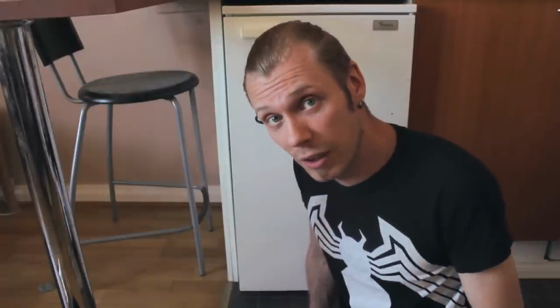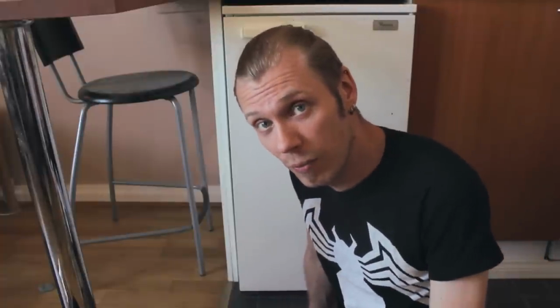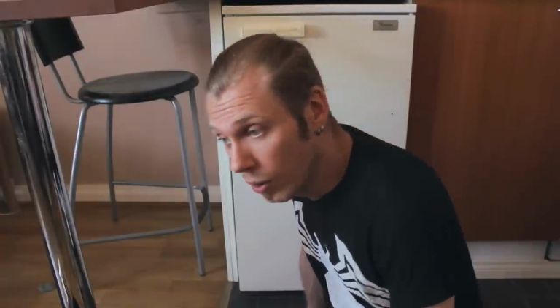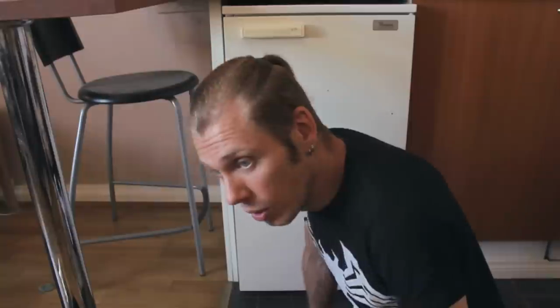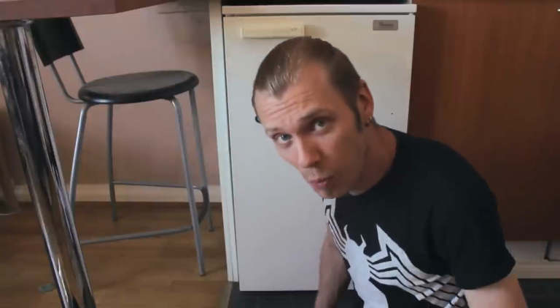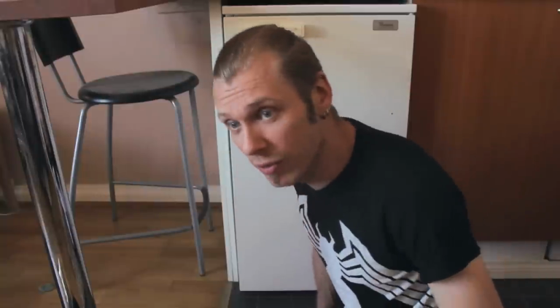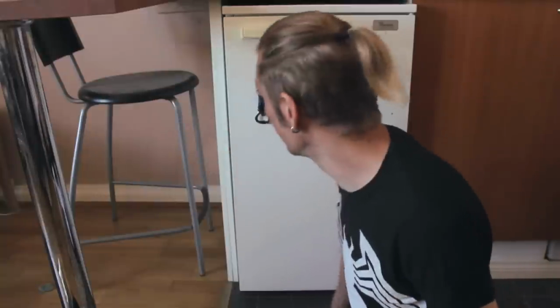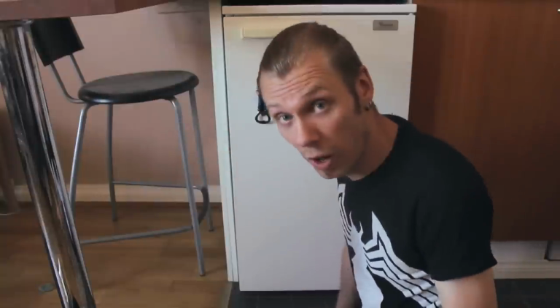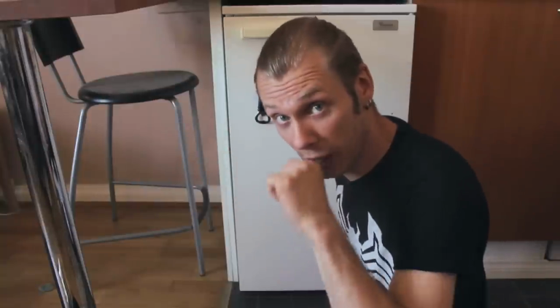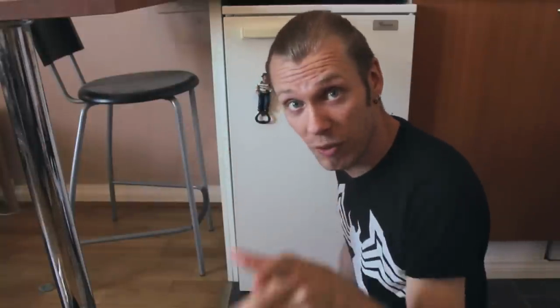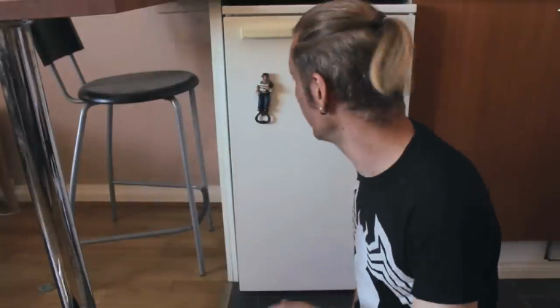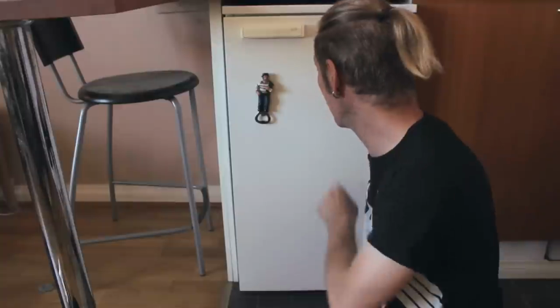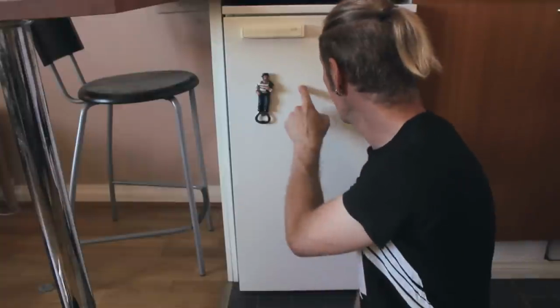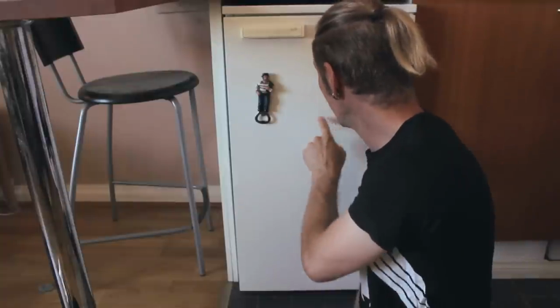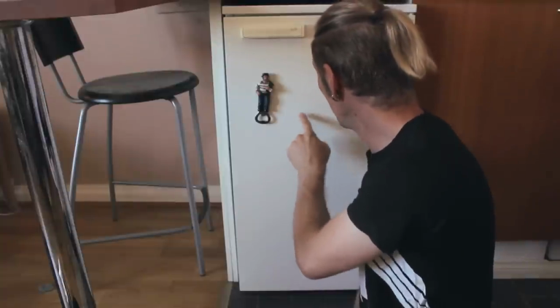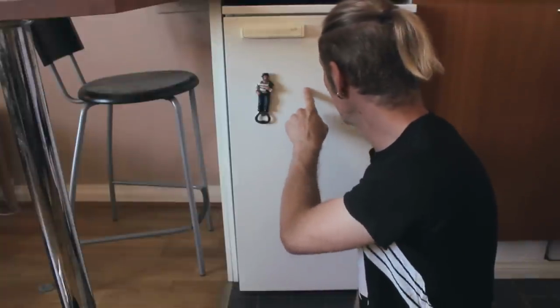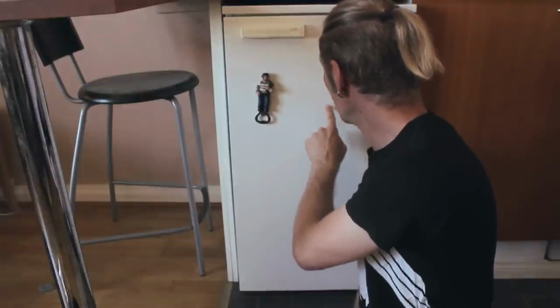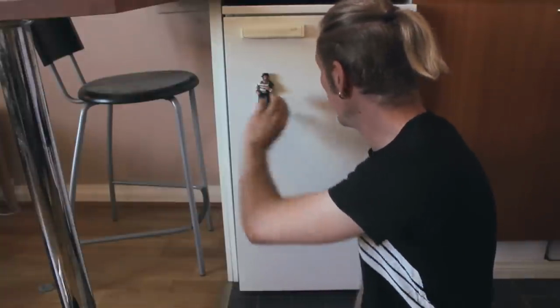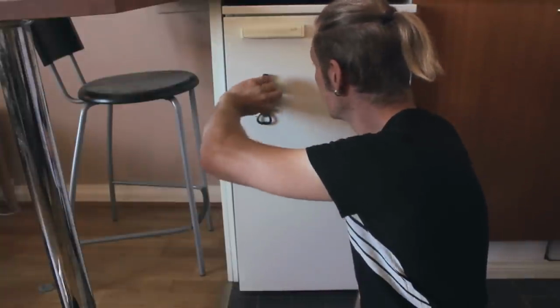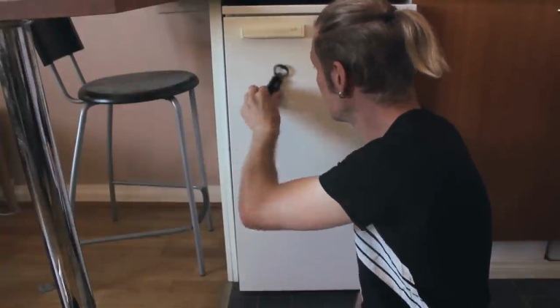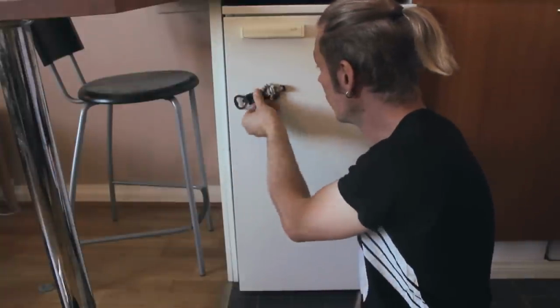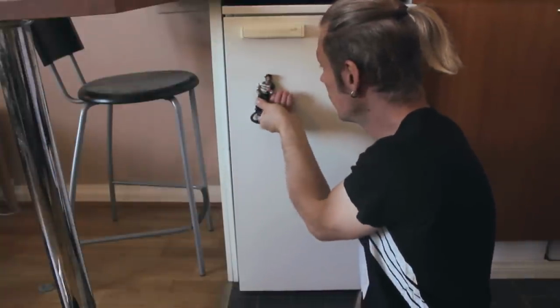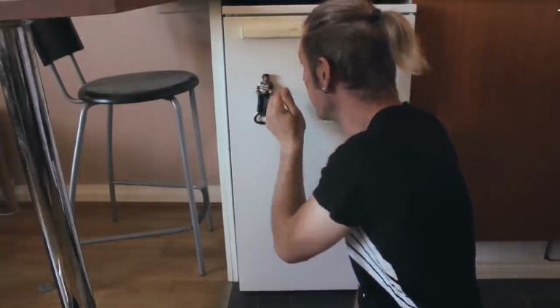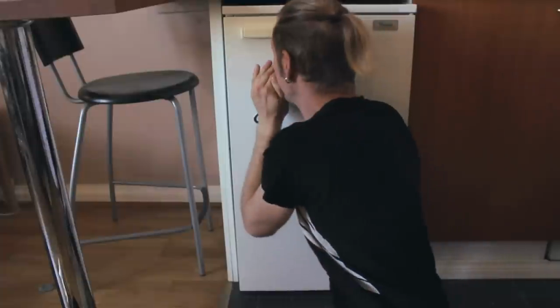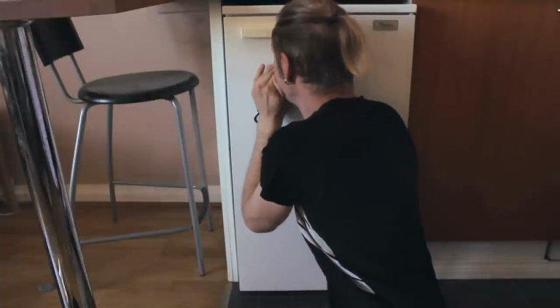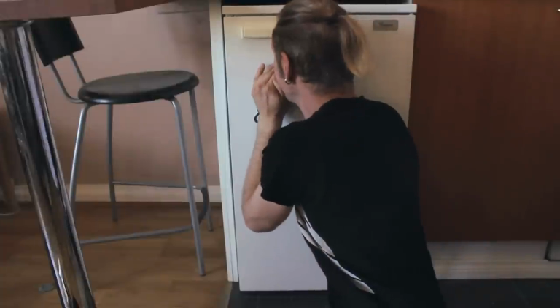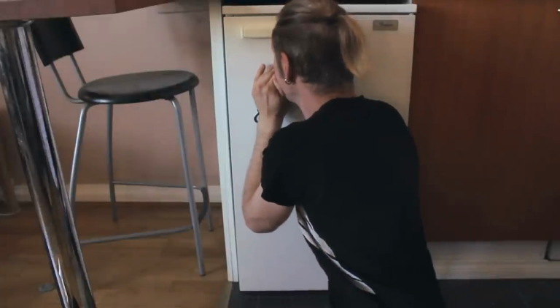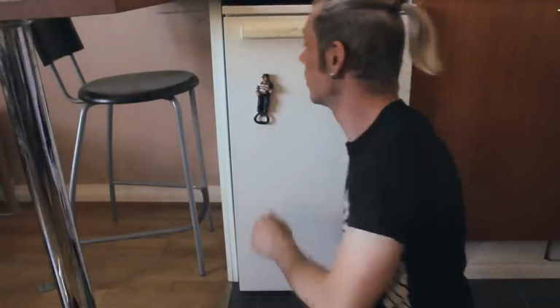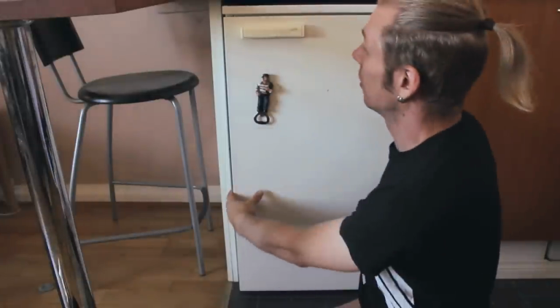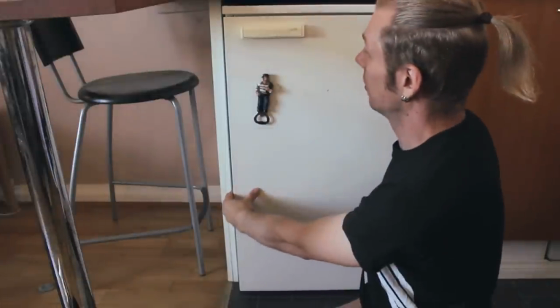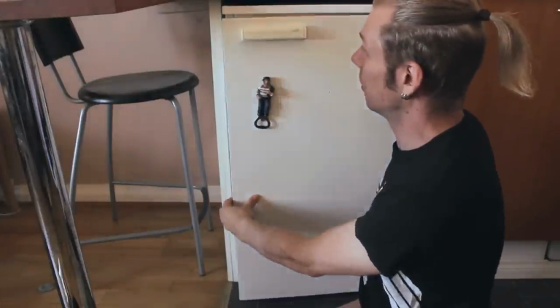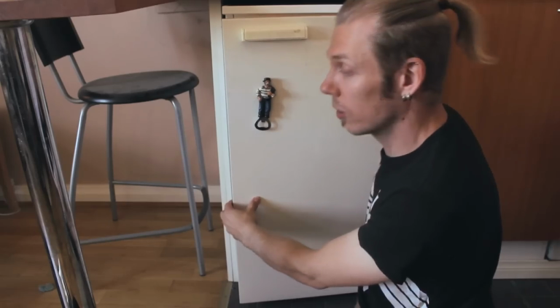It's a little primitive. Not the locking mechanism though — that's very advanced. There's an invisible keypad and then Oscar is the password.